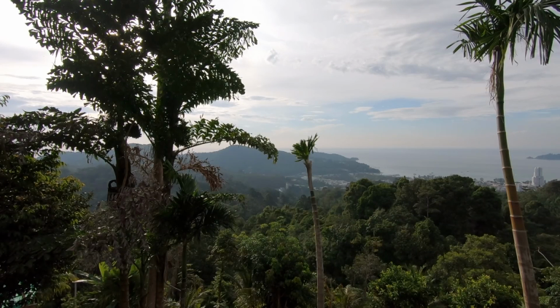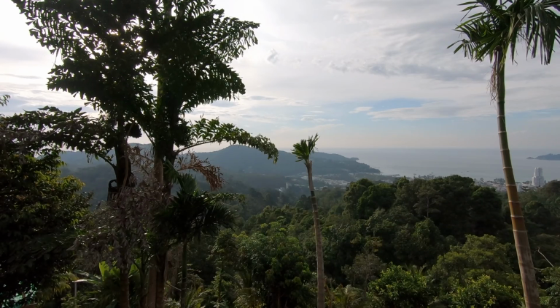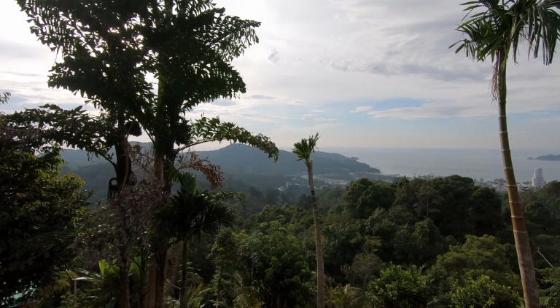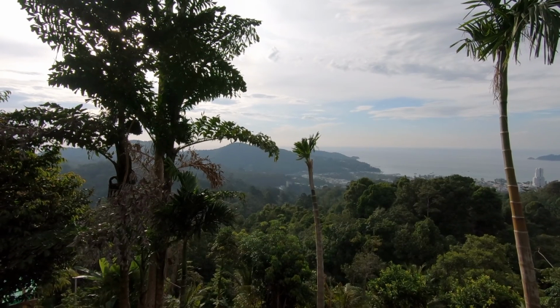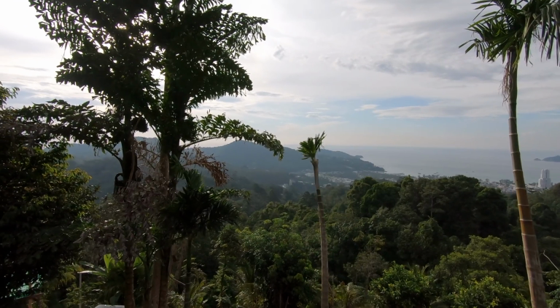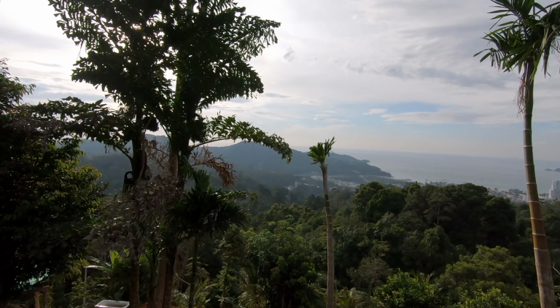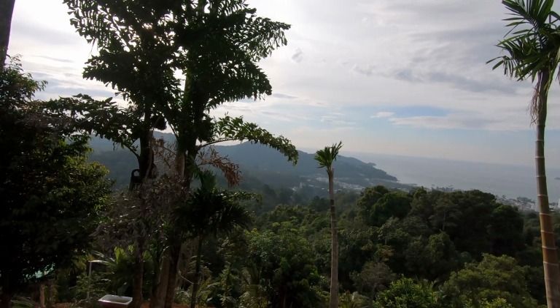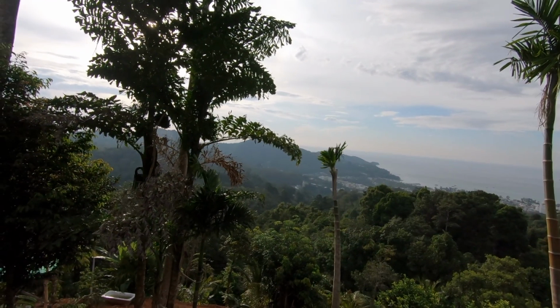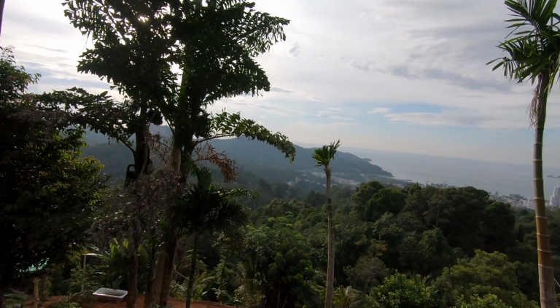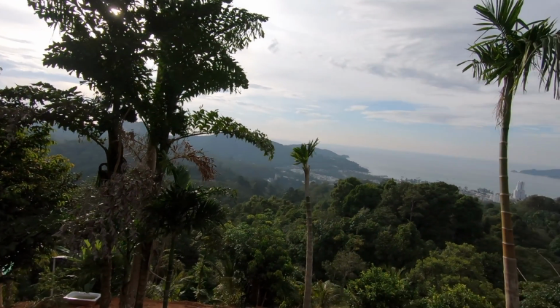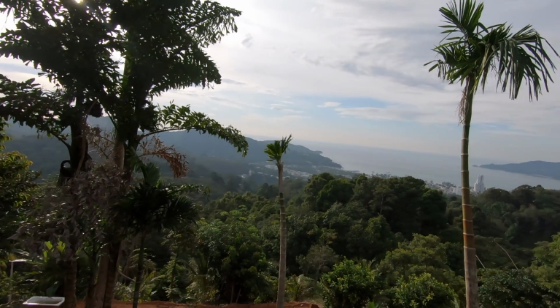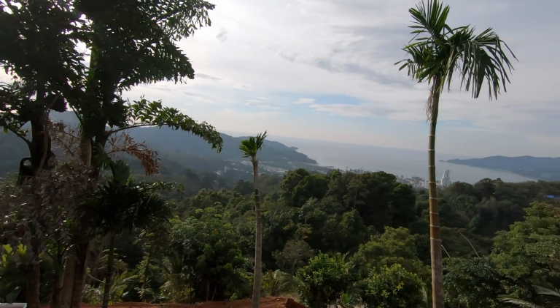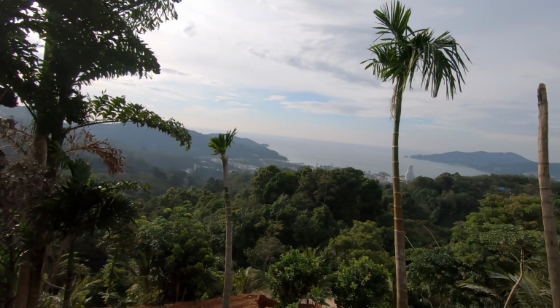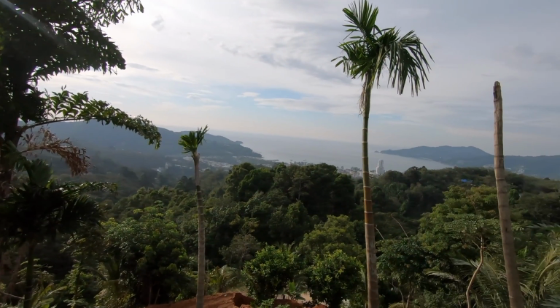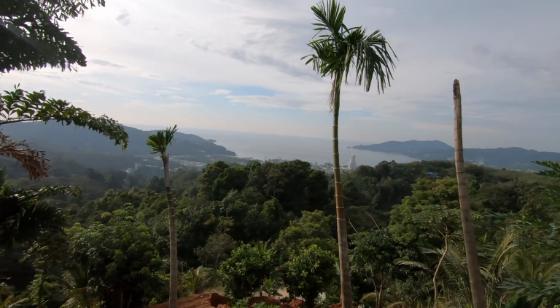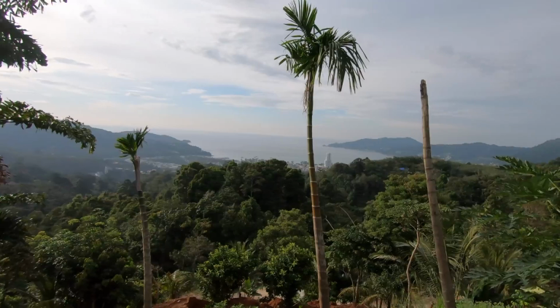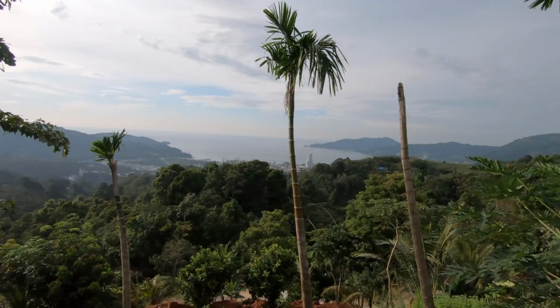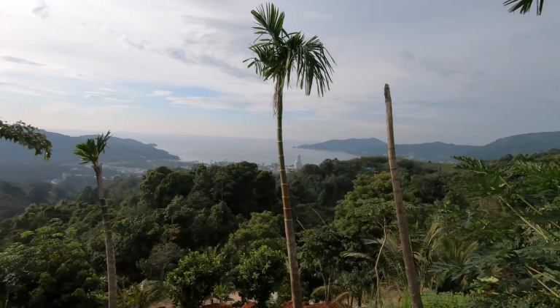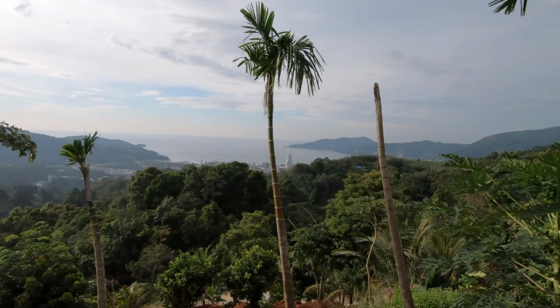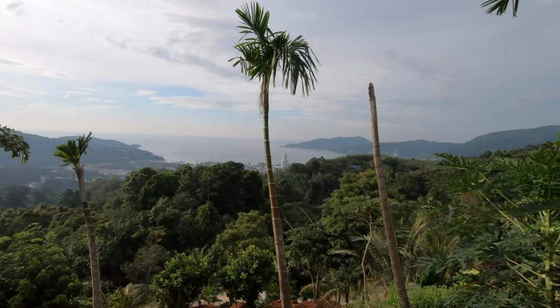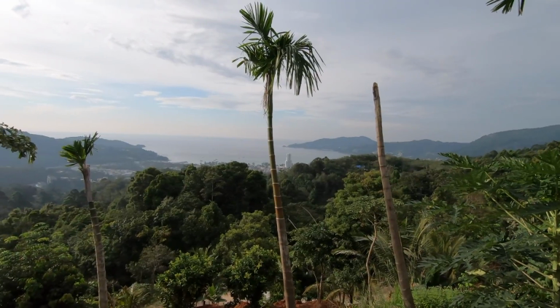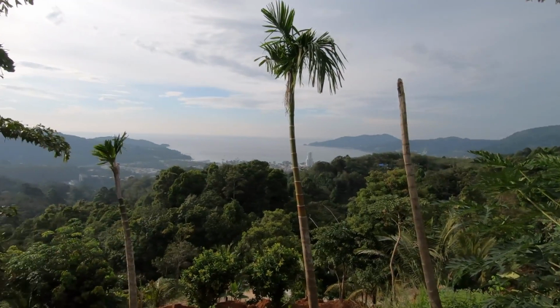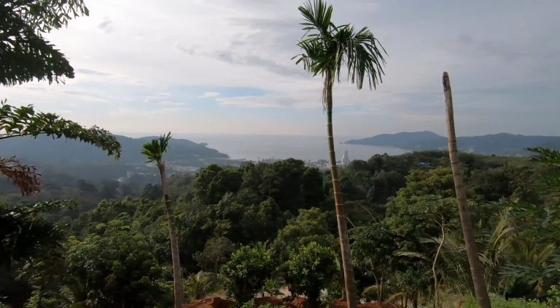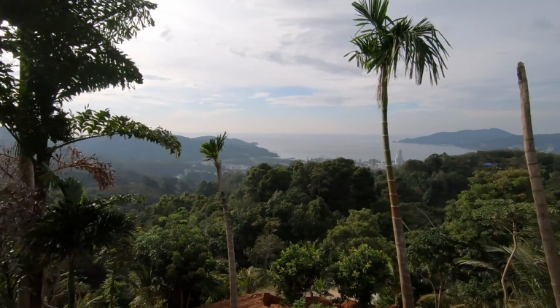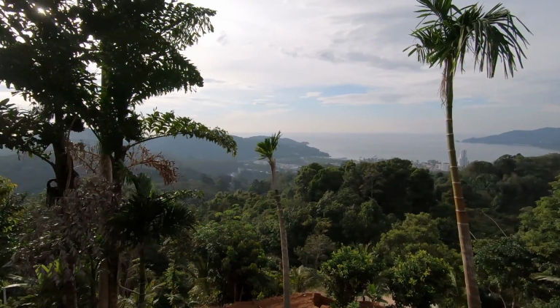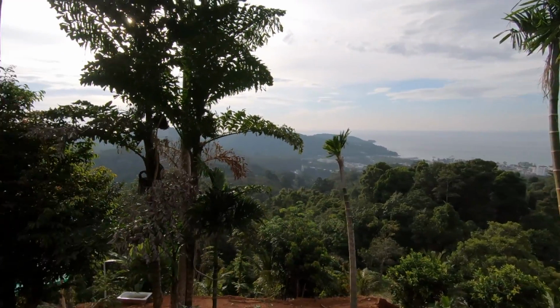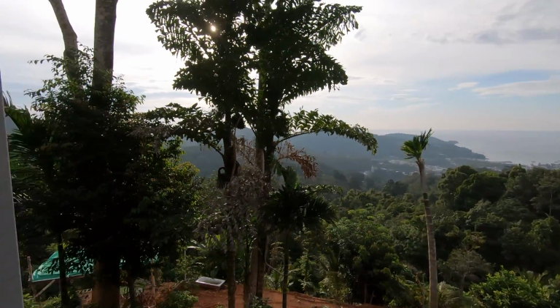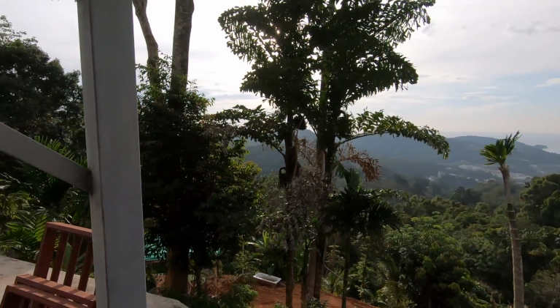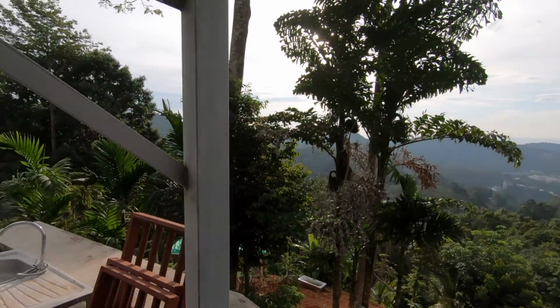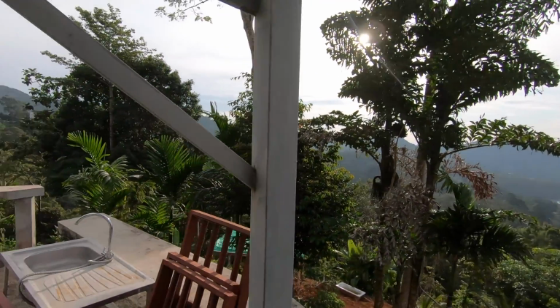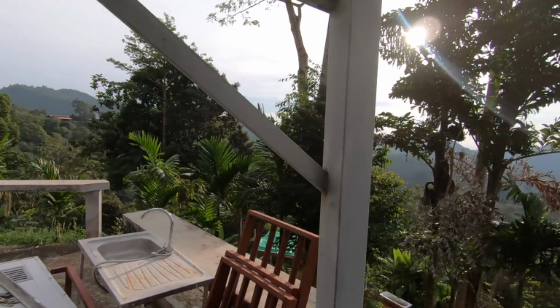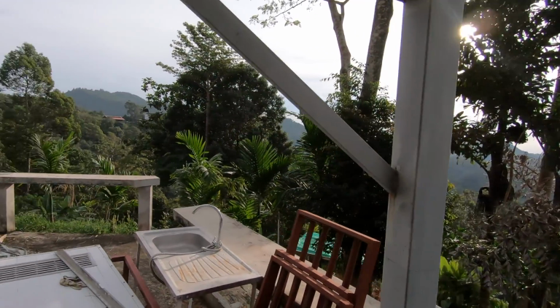Absolutely stunning. The best position in Patong, by far.